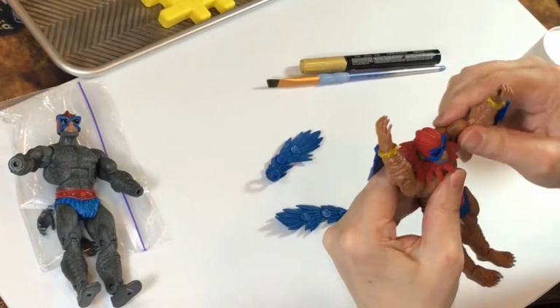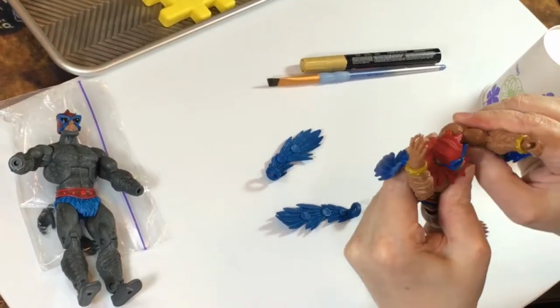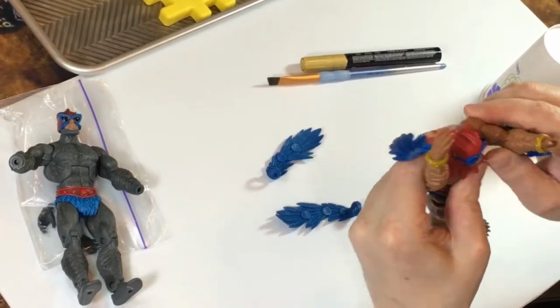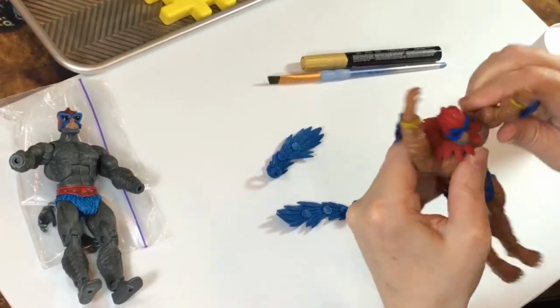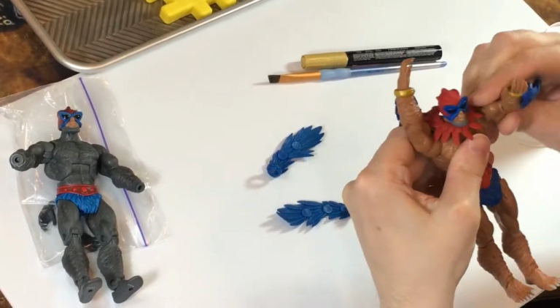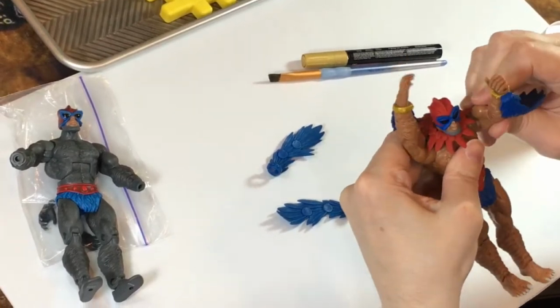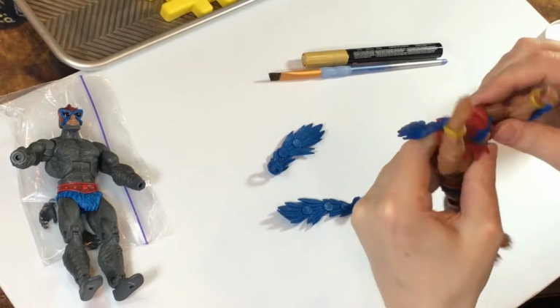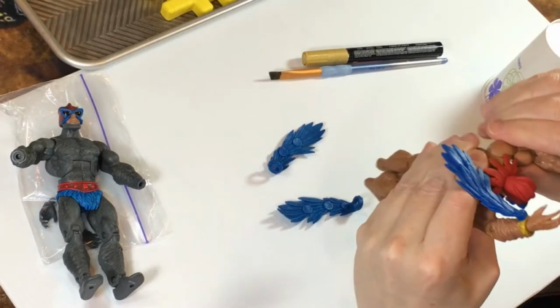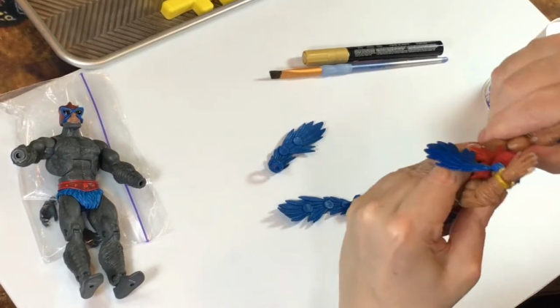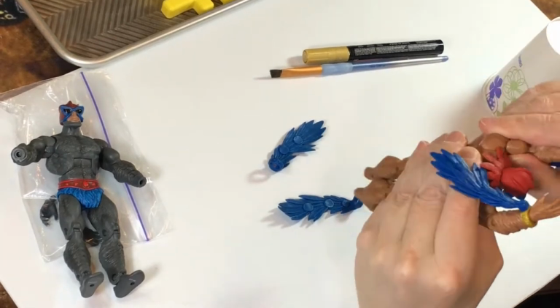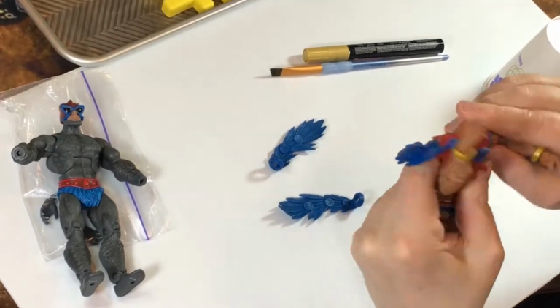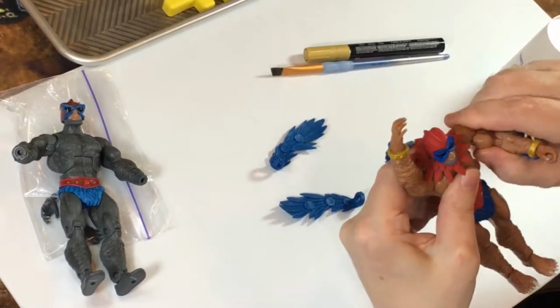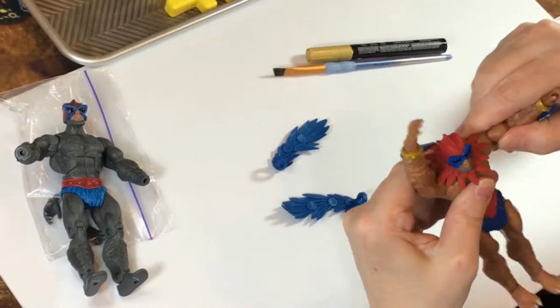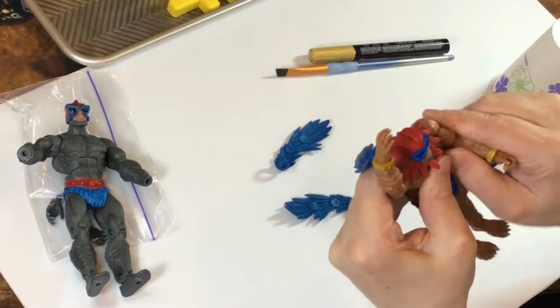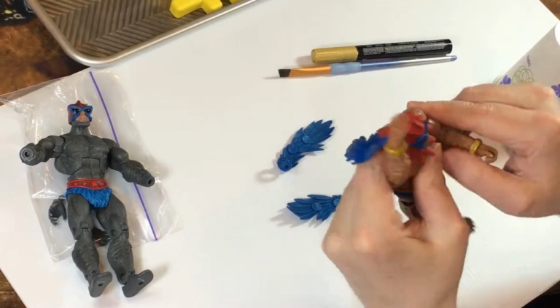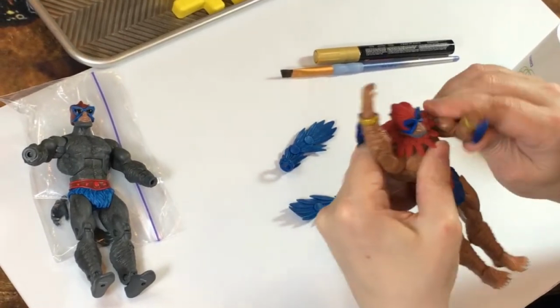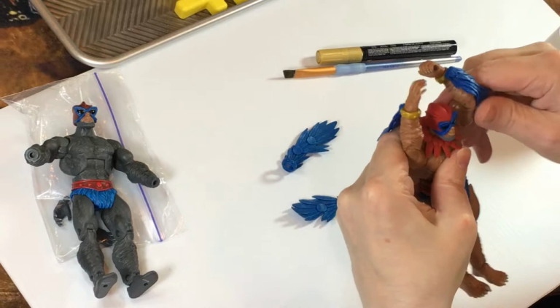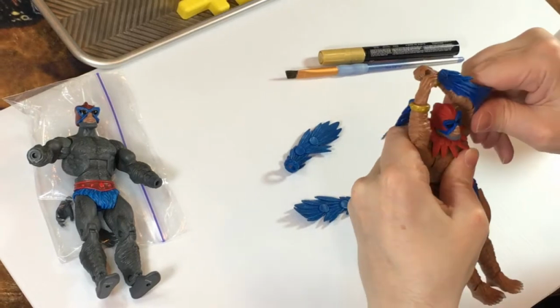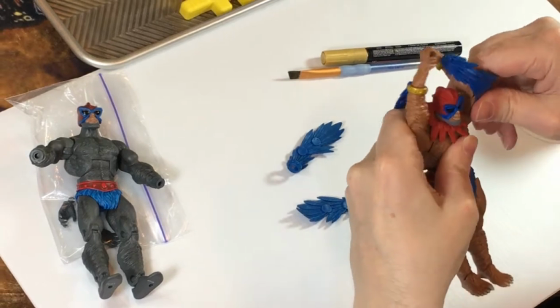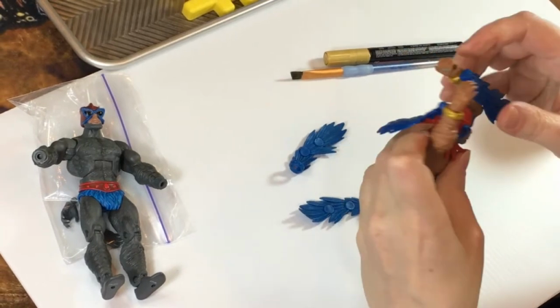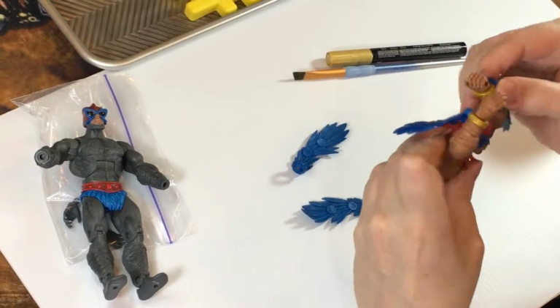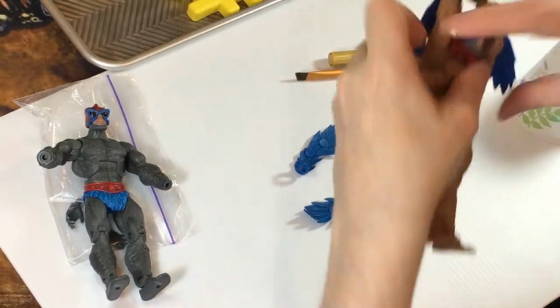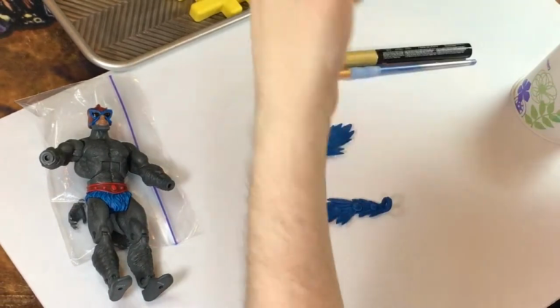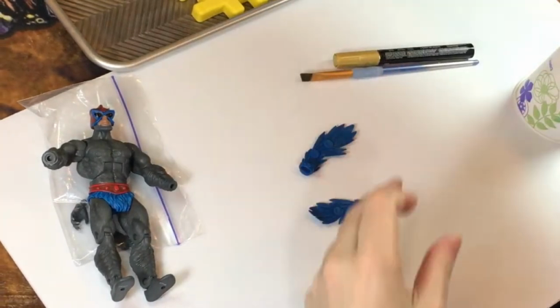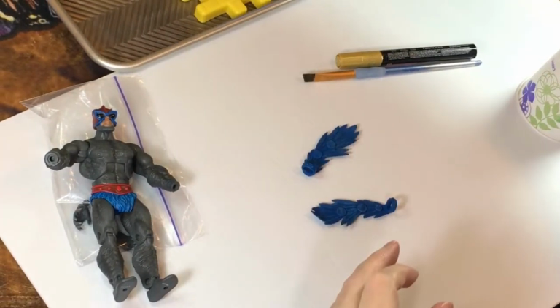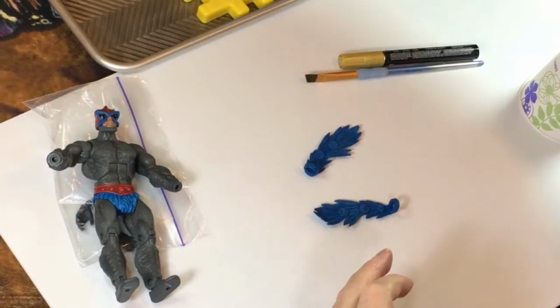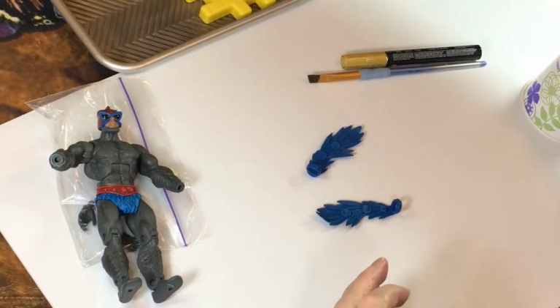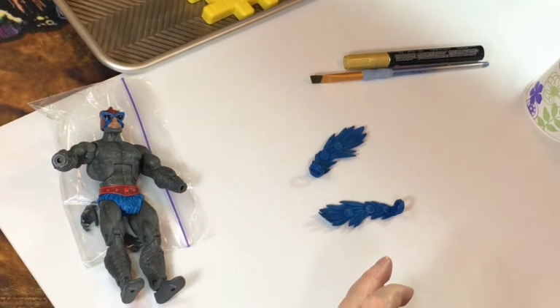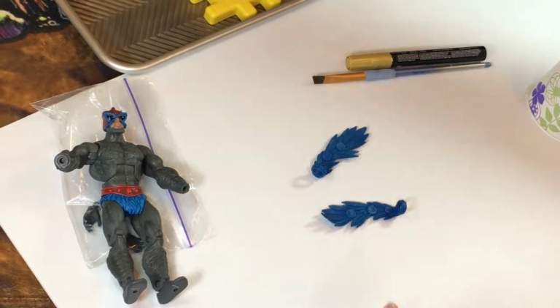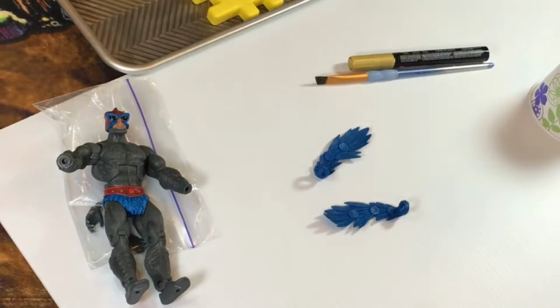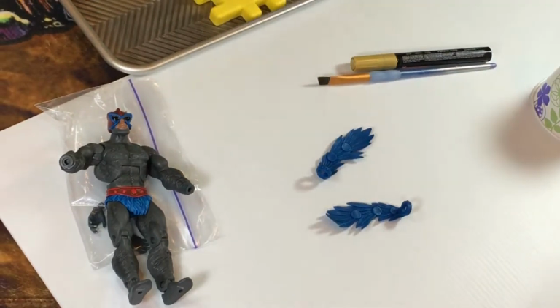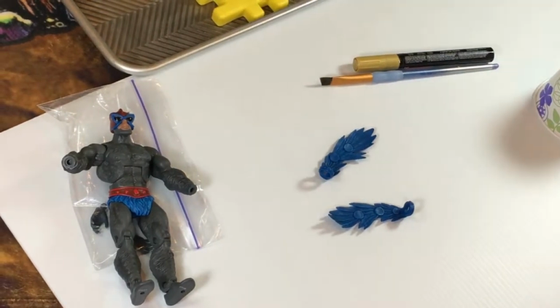The best way to do it is to put his arms together over his hands, have a cup of water that was boiling at one point, then once you get them adjusted, stick them in there for a few minutes. It'll soften up the plastic enough so you can pull the hands off and eventually take the wings off.